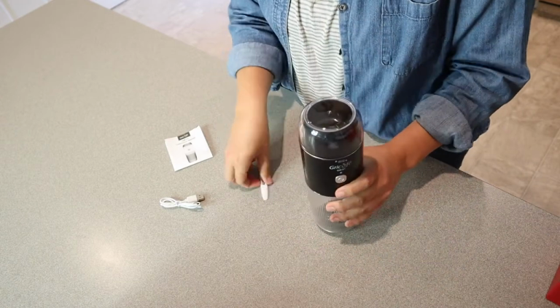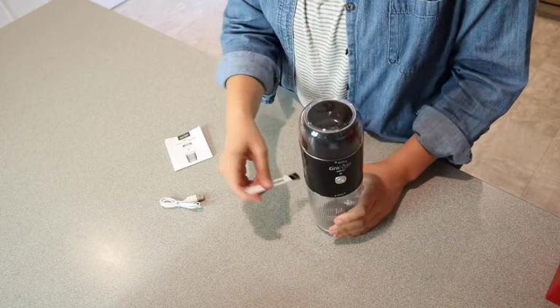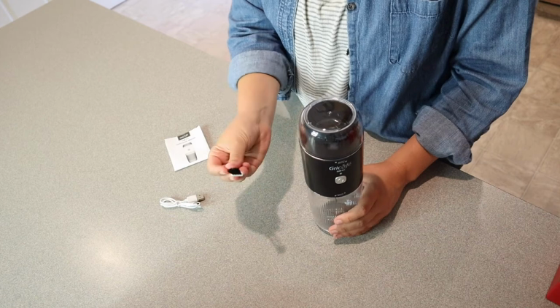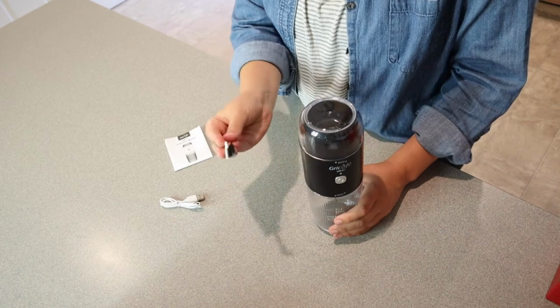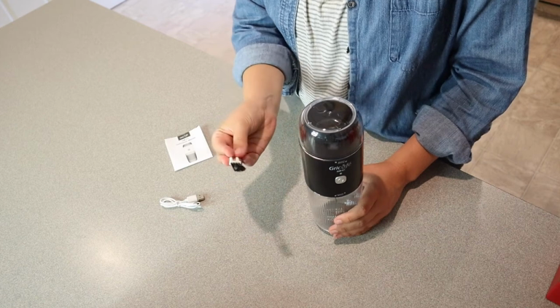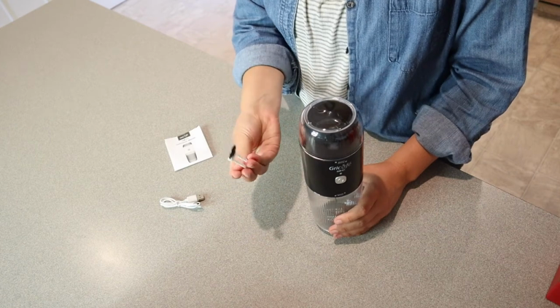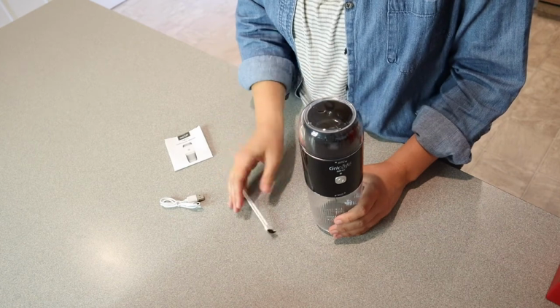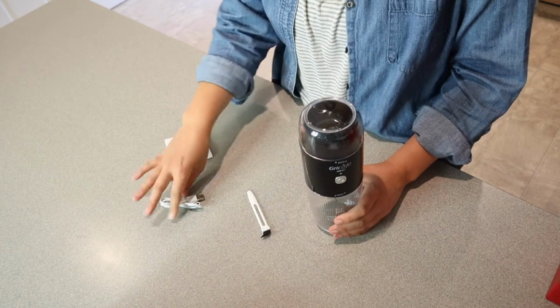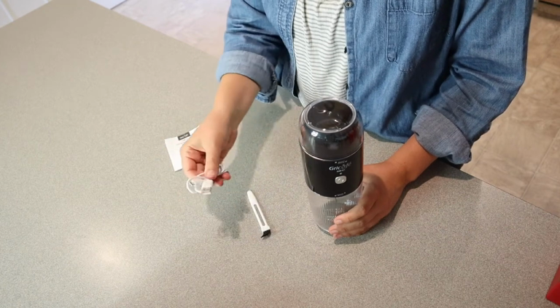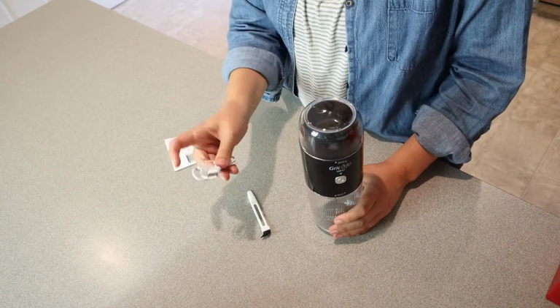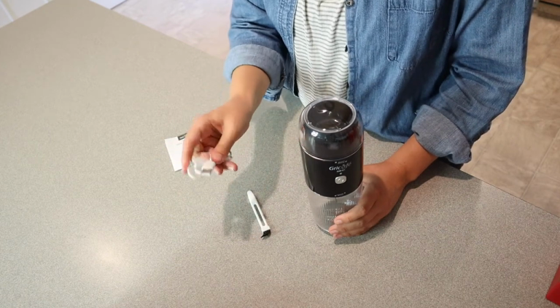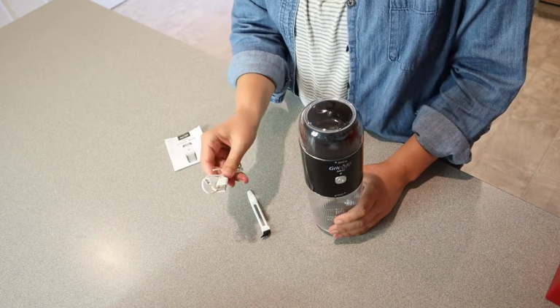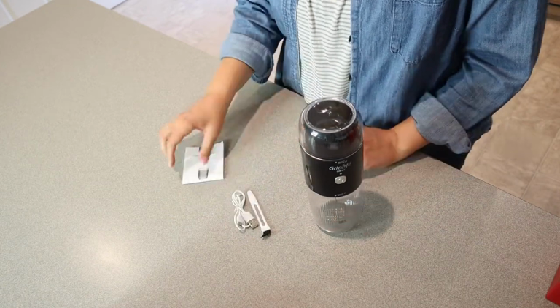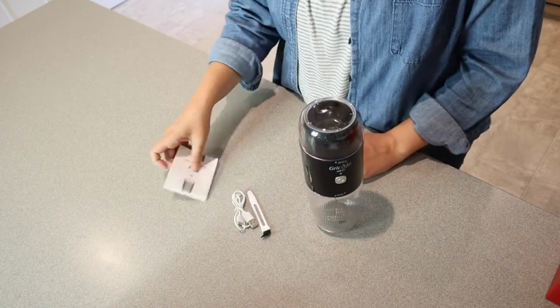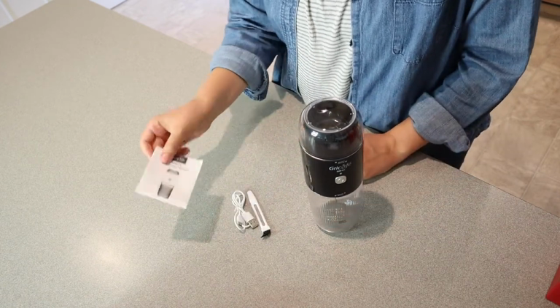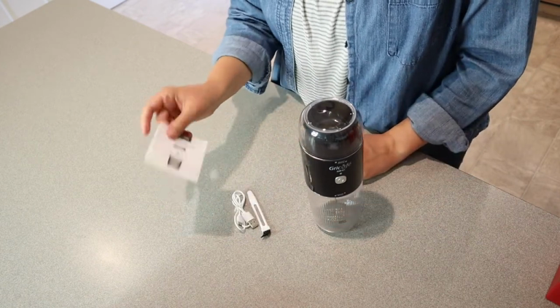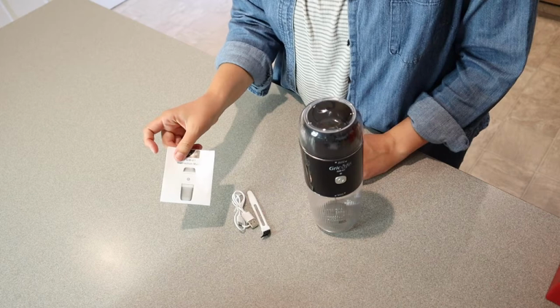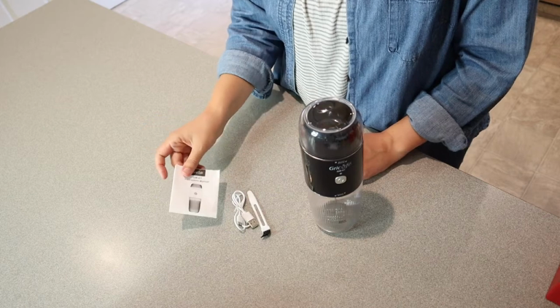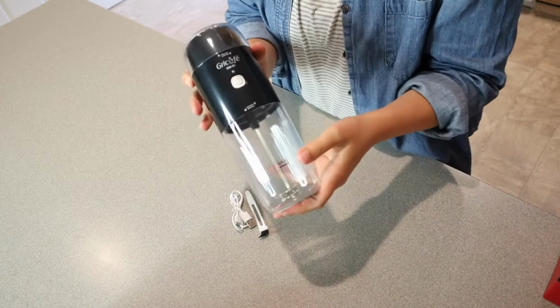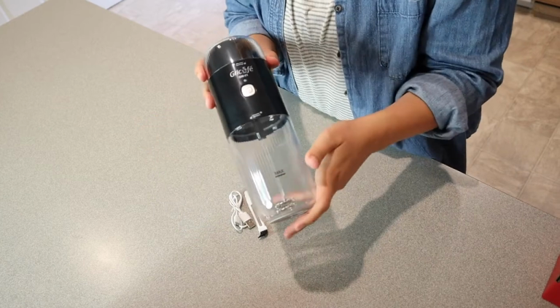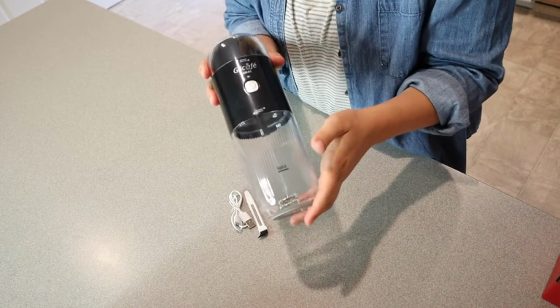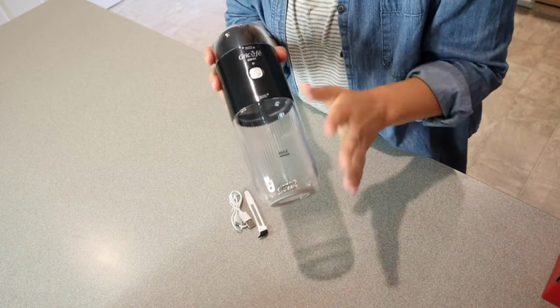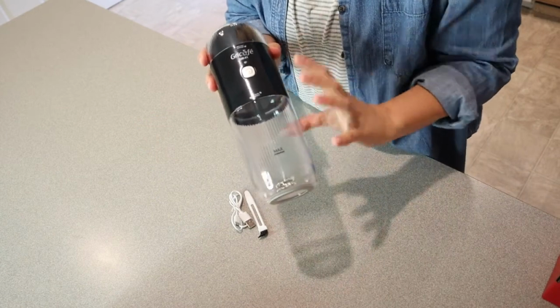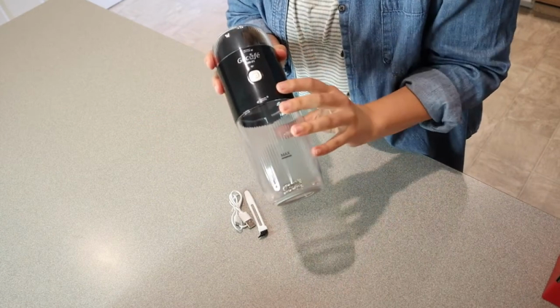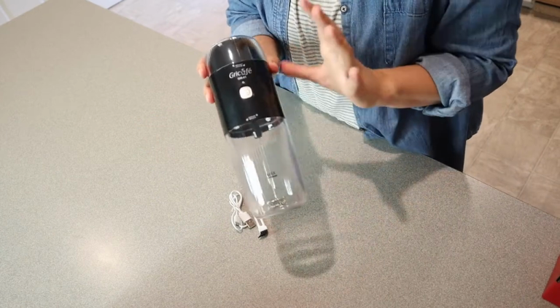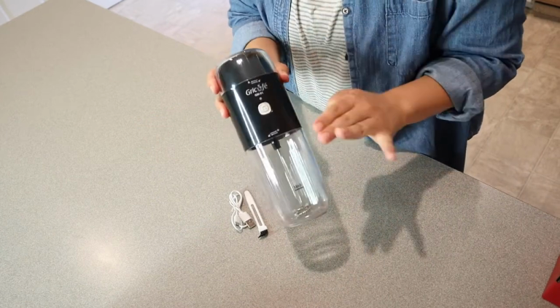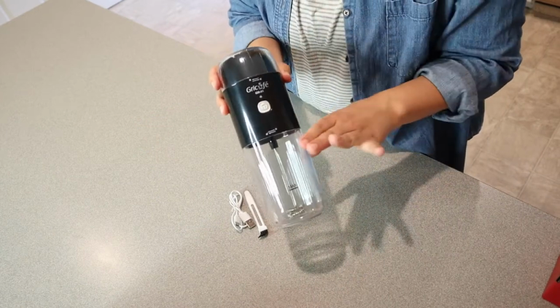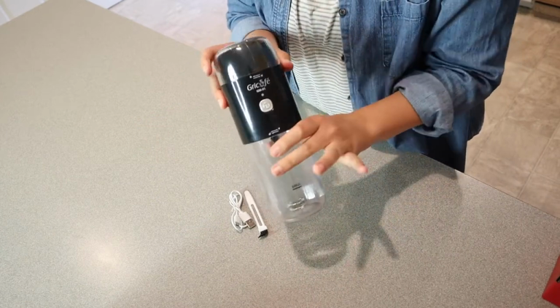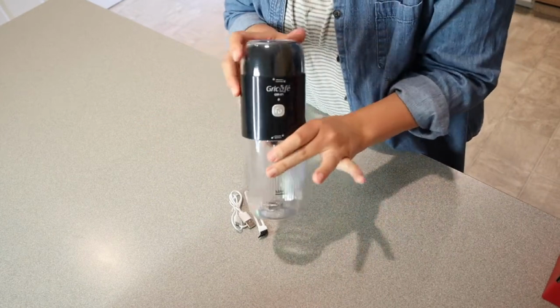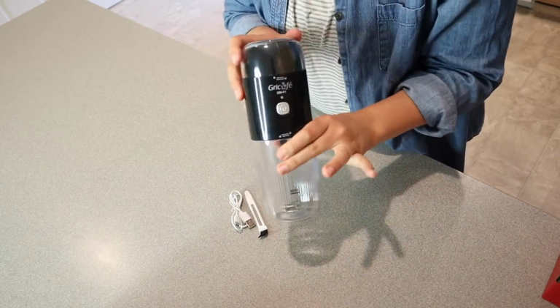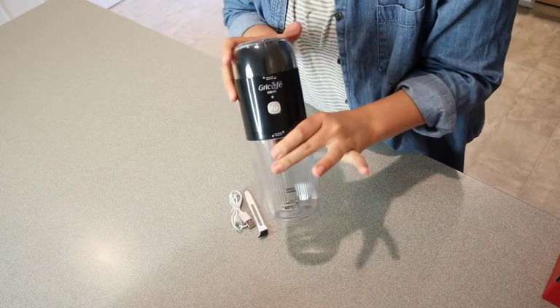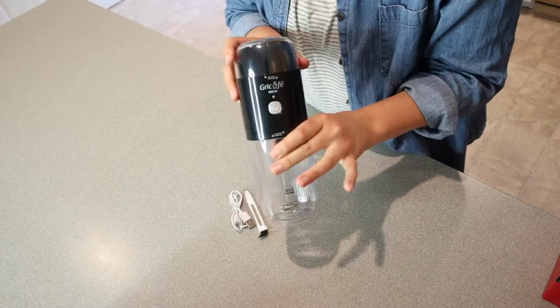We also have a little cleaning tool right here as well as our charger, and we also have a user manual. I'm going to go ahead and get this fully charged up and washed up so I can show you how I'm going to use this.